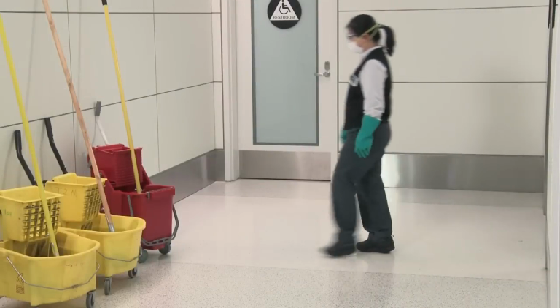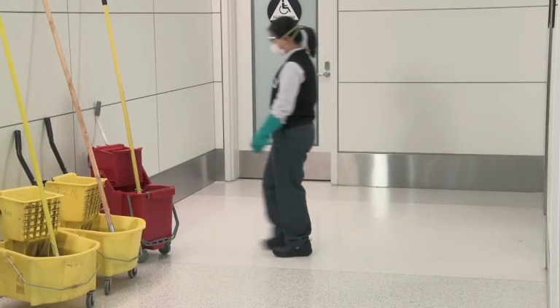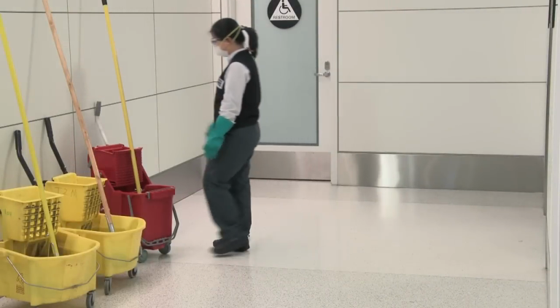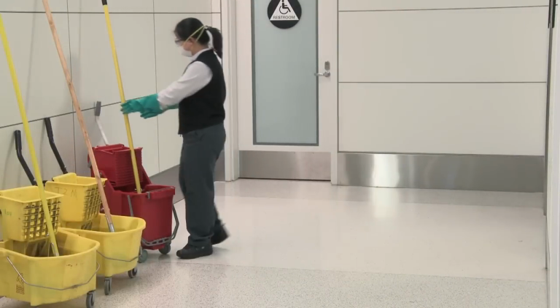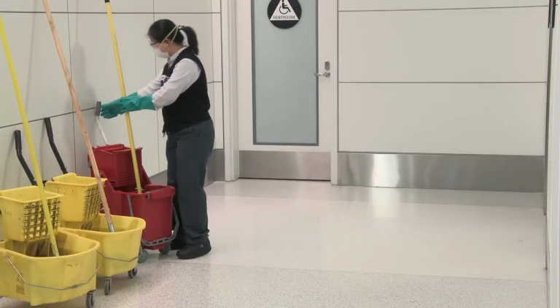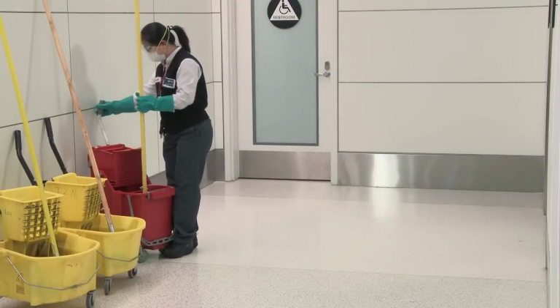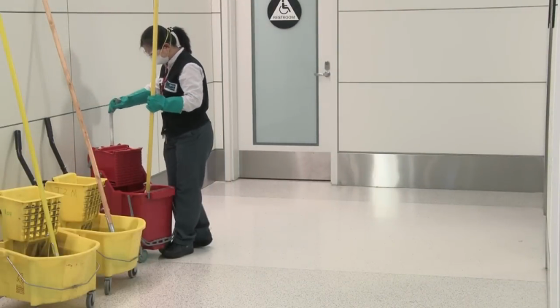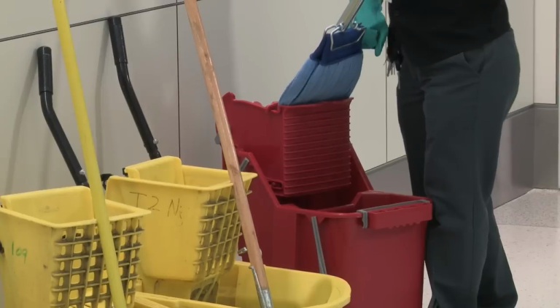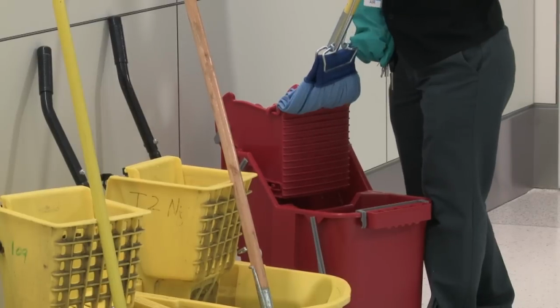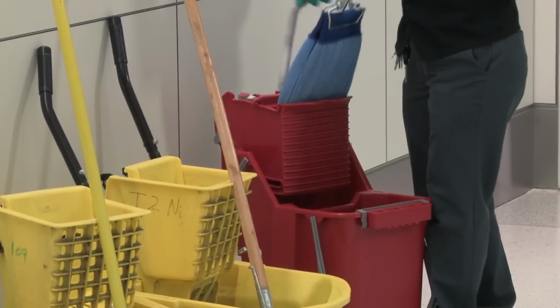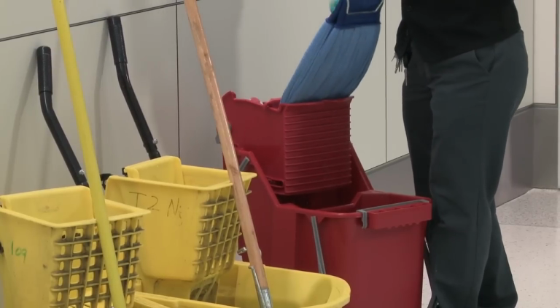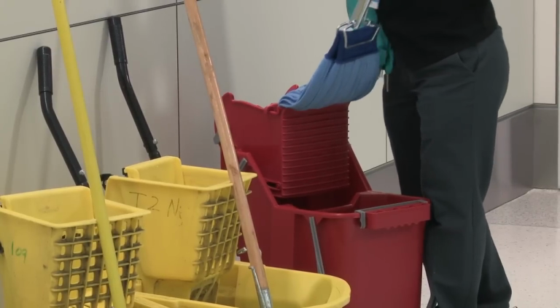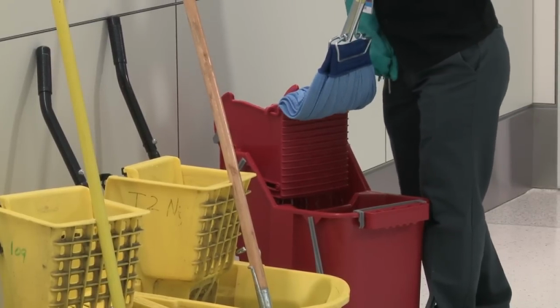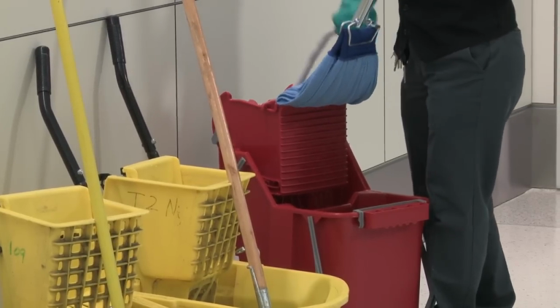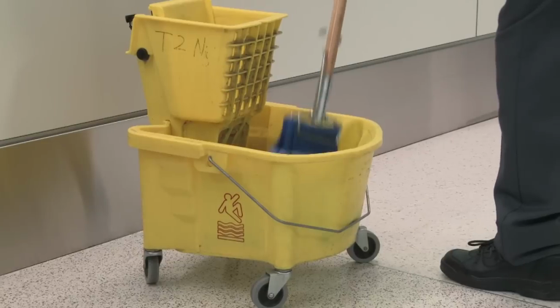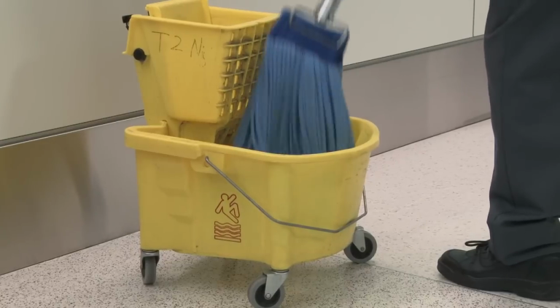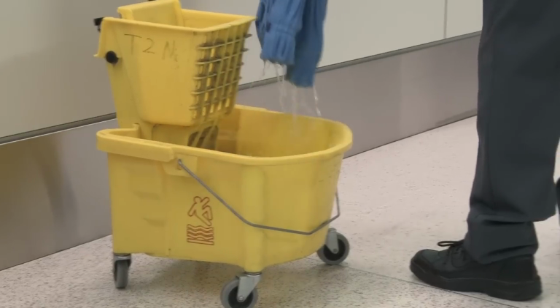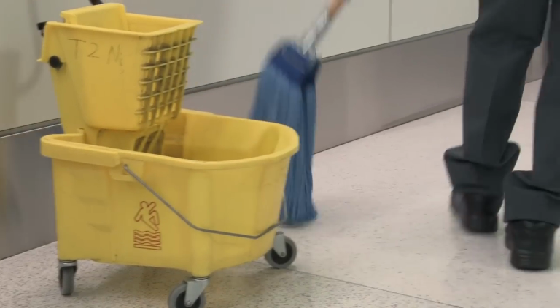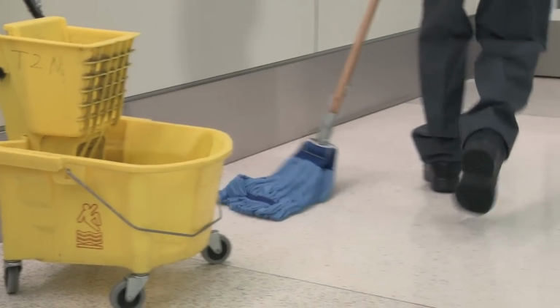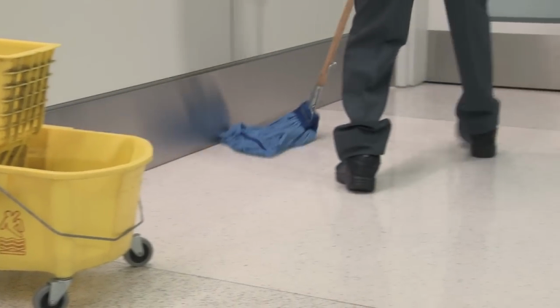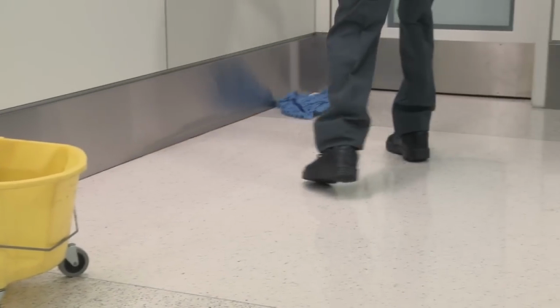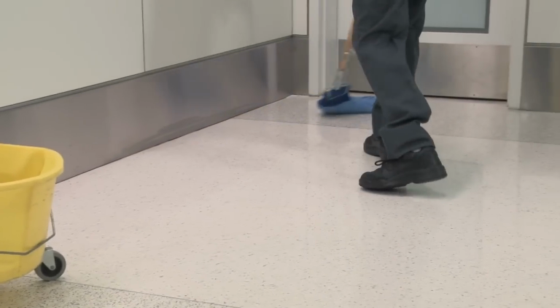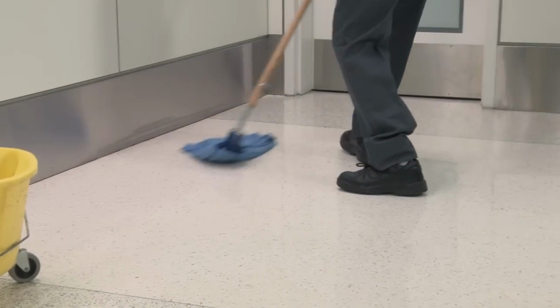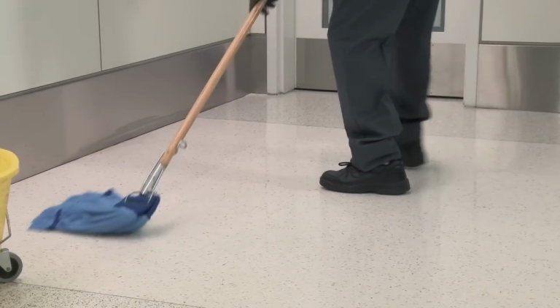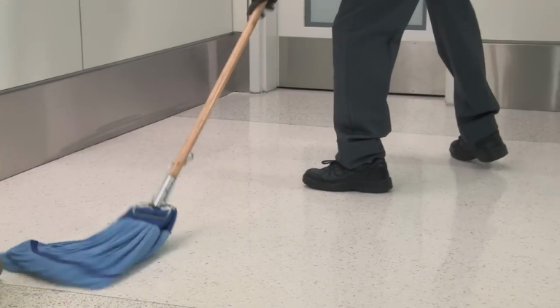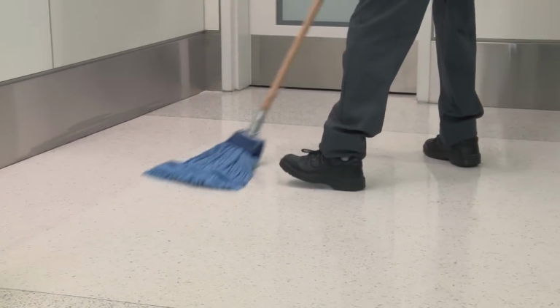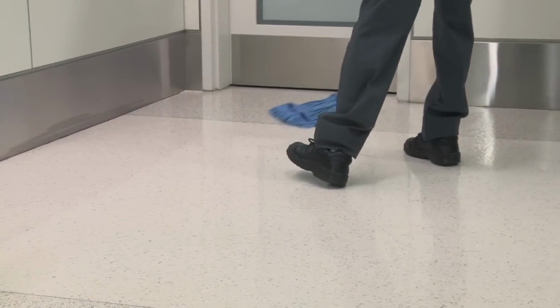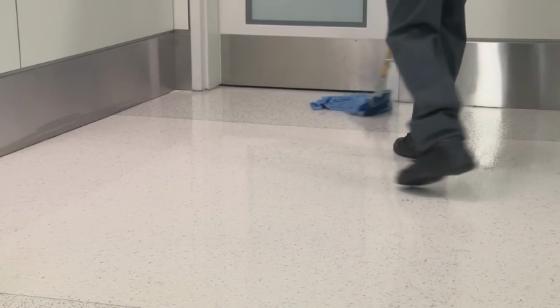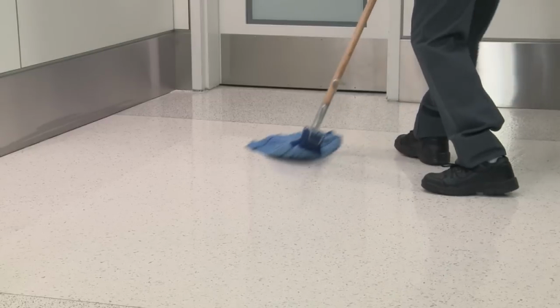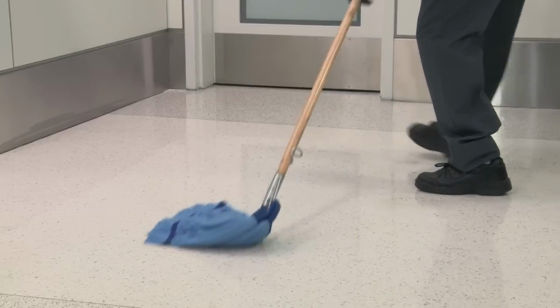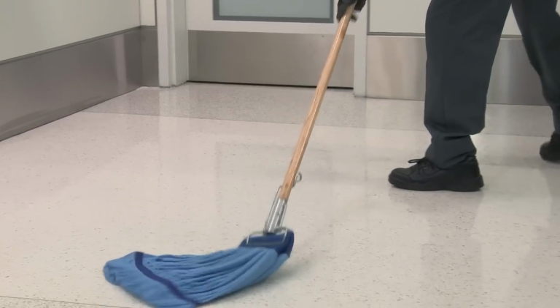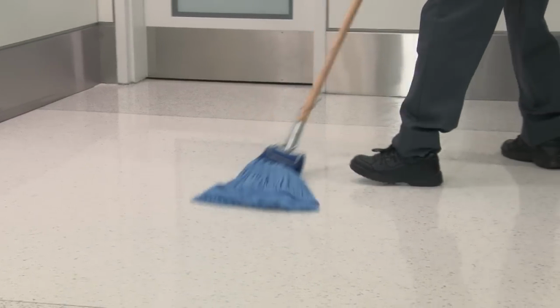After applying, scrubbing, and removing the stripper, rinse to neutralize the floor with a mop. Next, apply the floor finish using a traditional mop. This may require two or three coats. Follow product directions for the exact wait time with the floor finish.